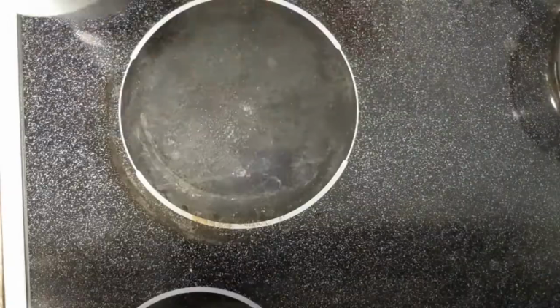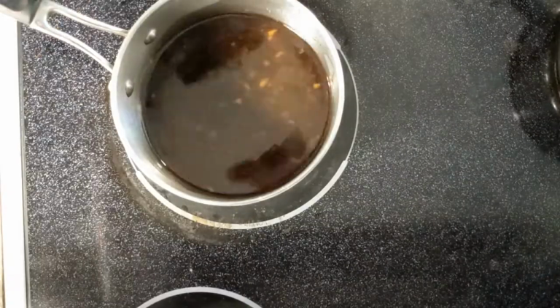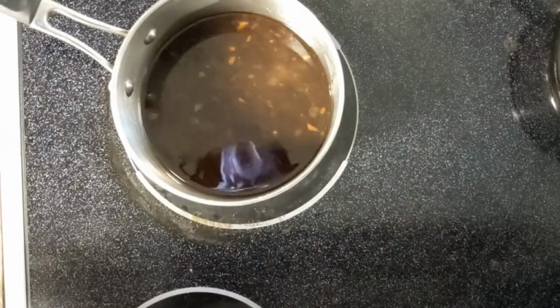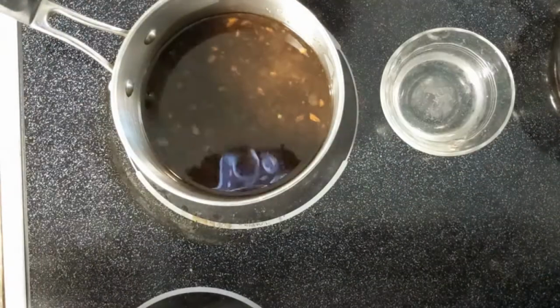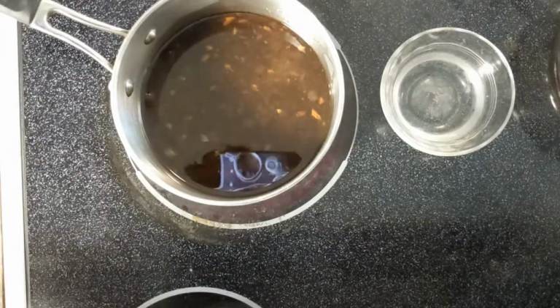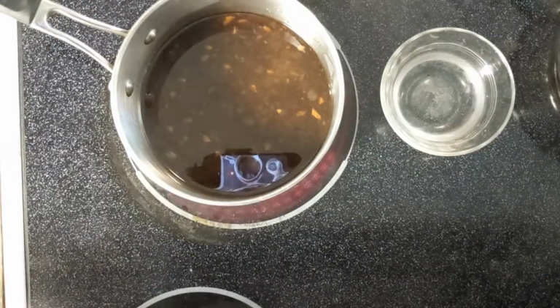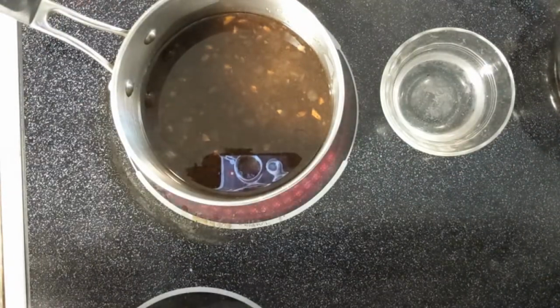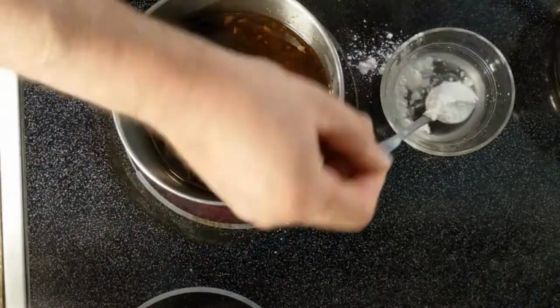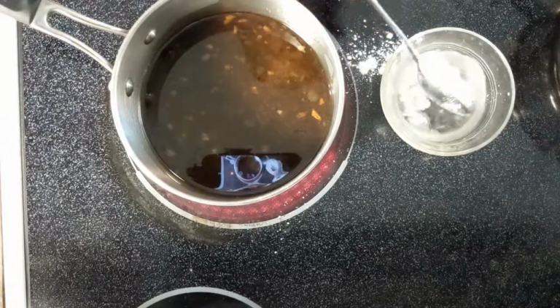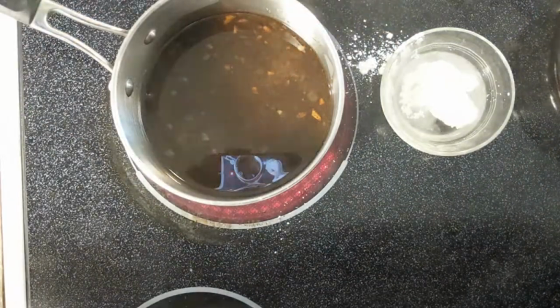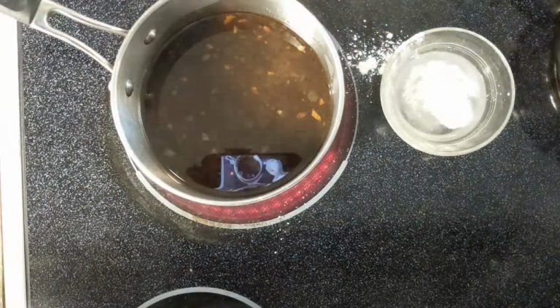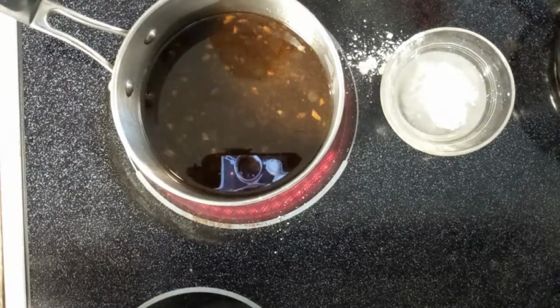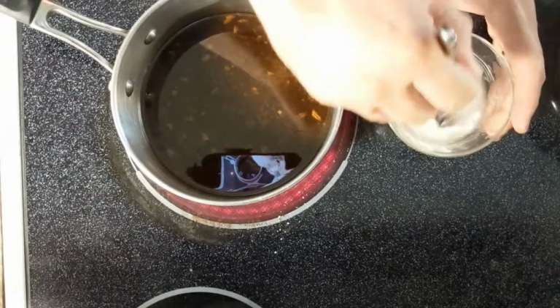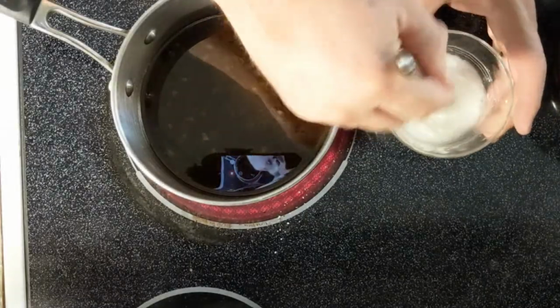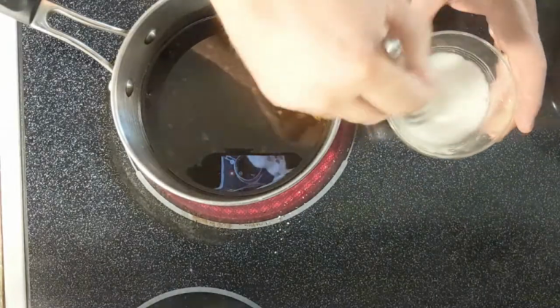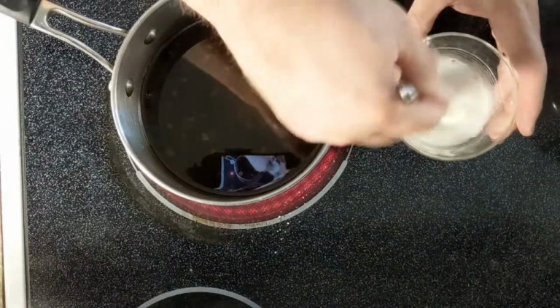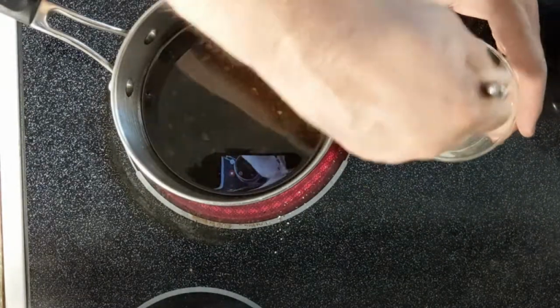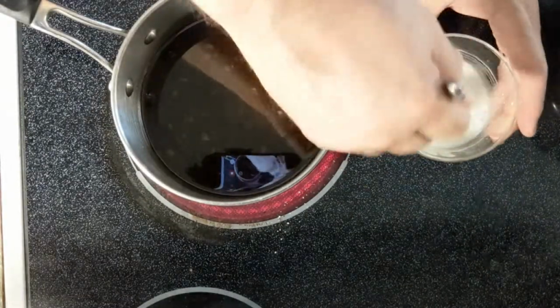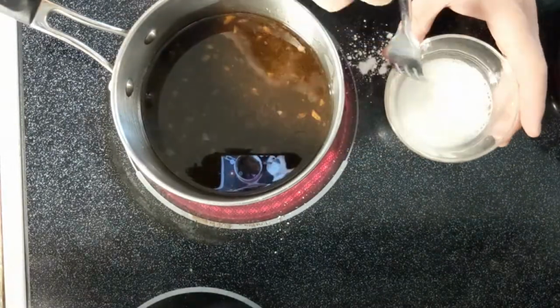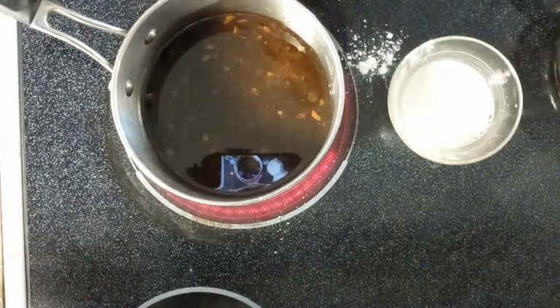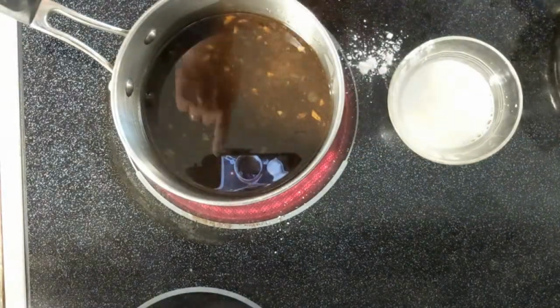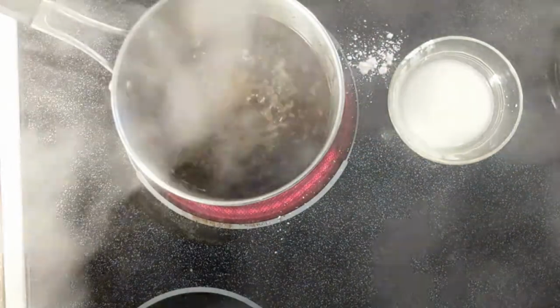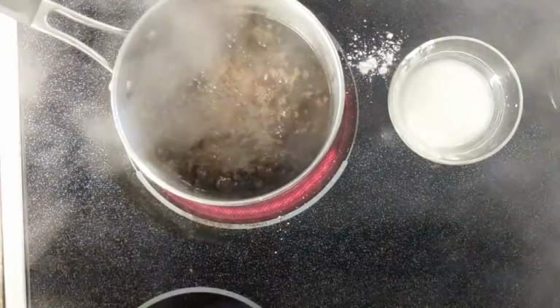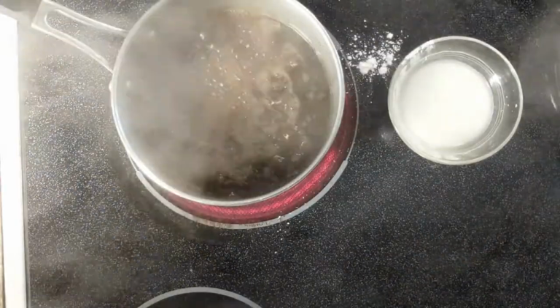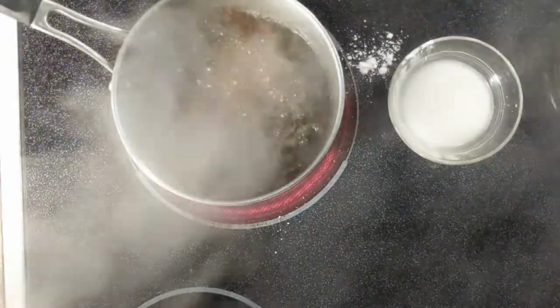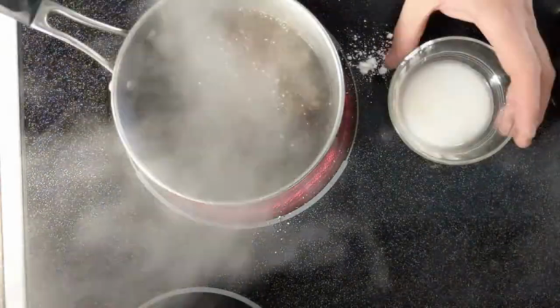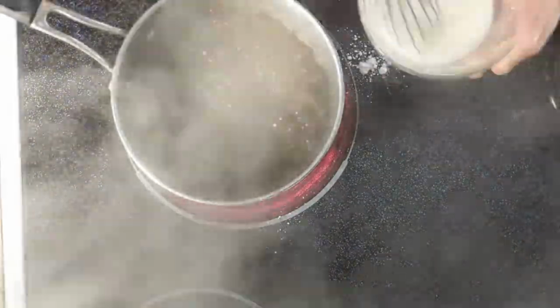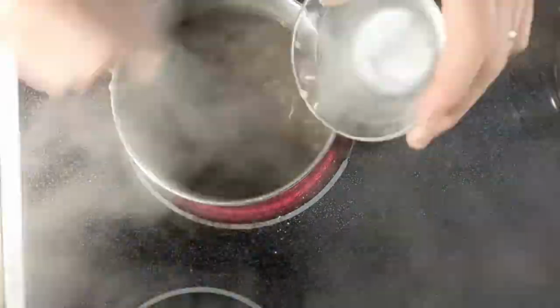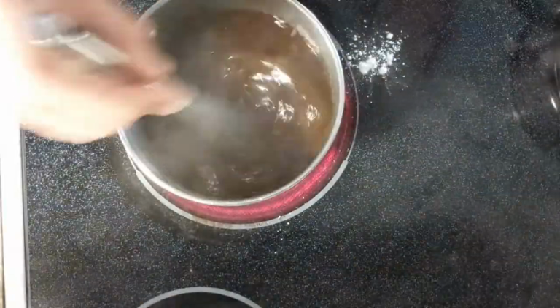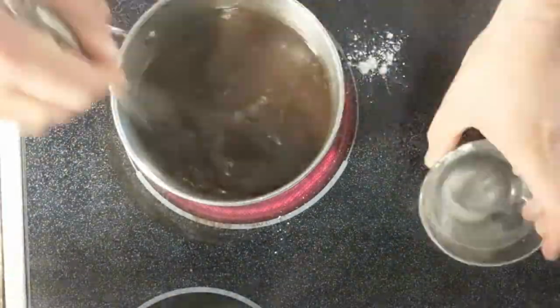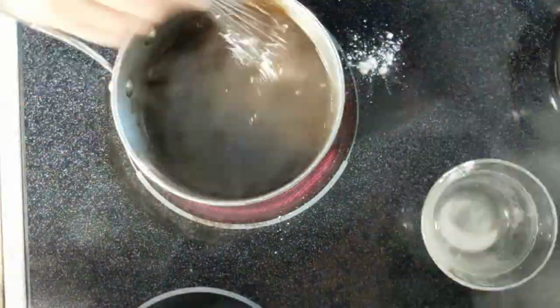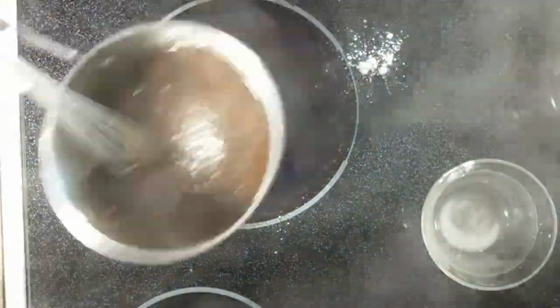Put the sauce on a burner on high heat, and while it's warming up, make a slurry by adding a tablespoon of cornstarch to cold water and whisking it until smooth. Once it's boiling, add the slurry, give it a good stir, and pull it off the heat. We are ready to plate.